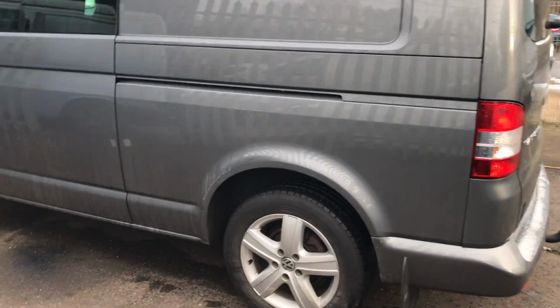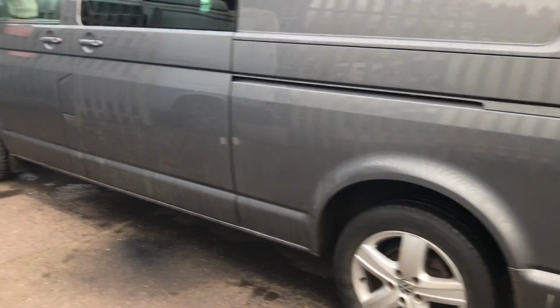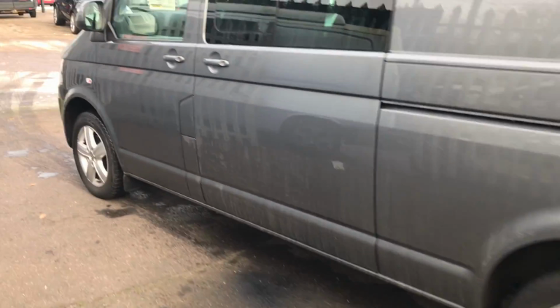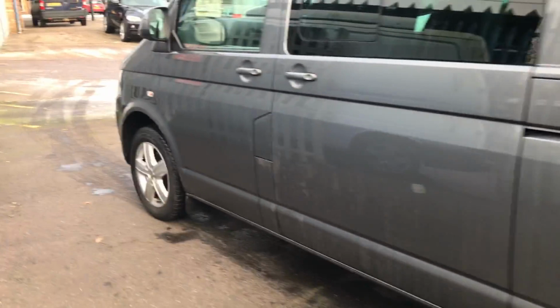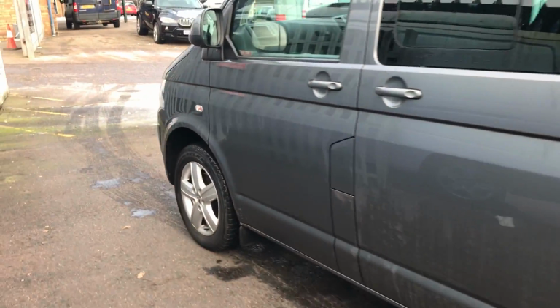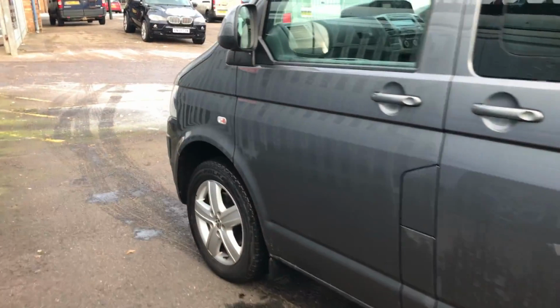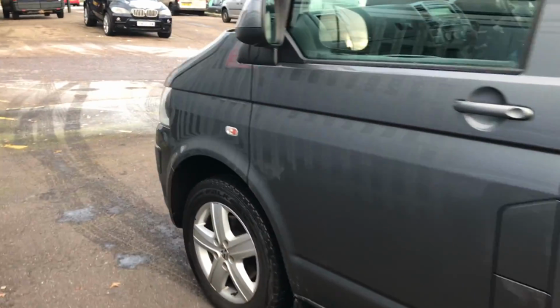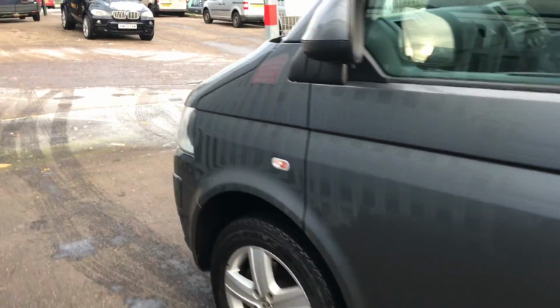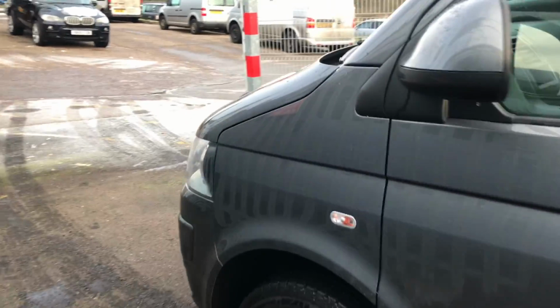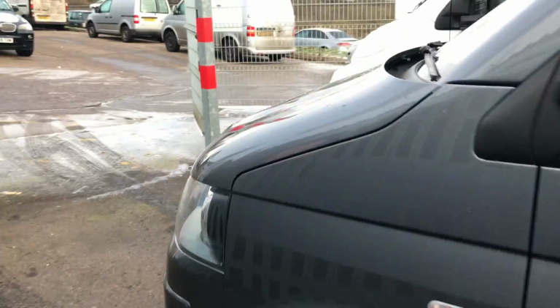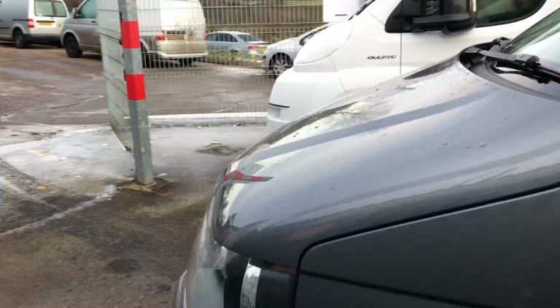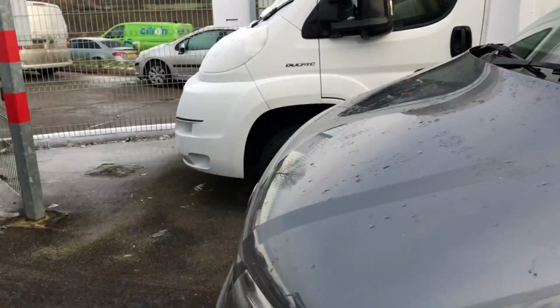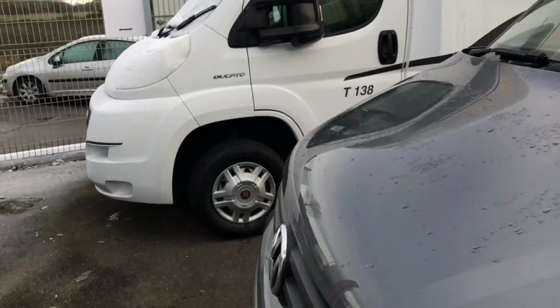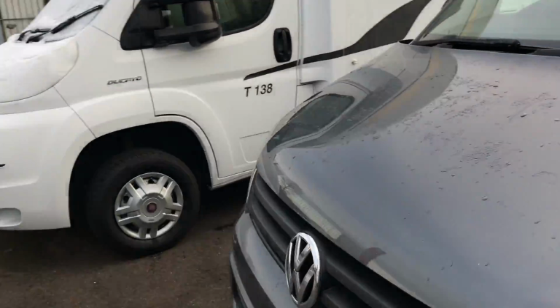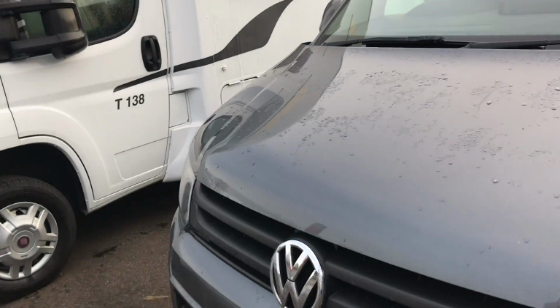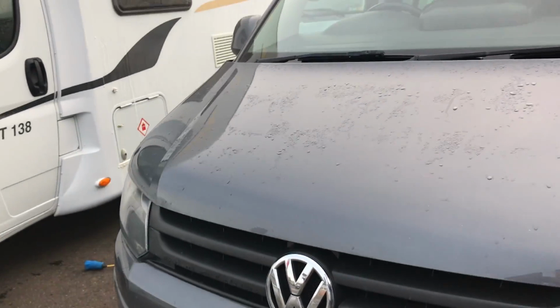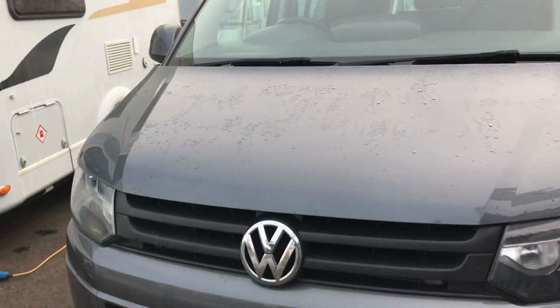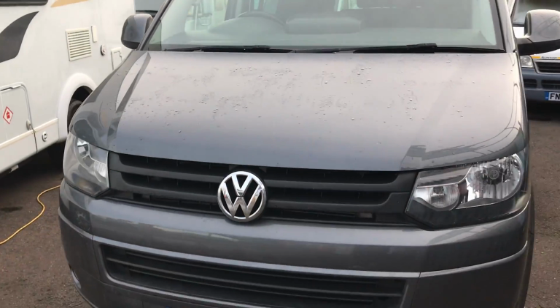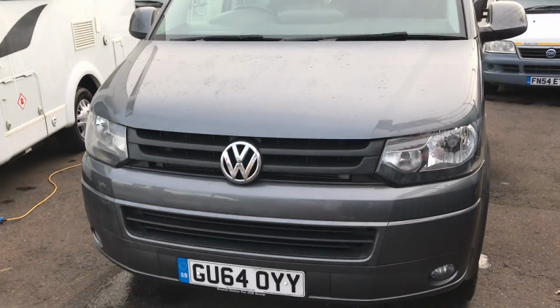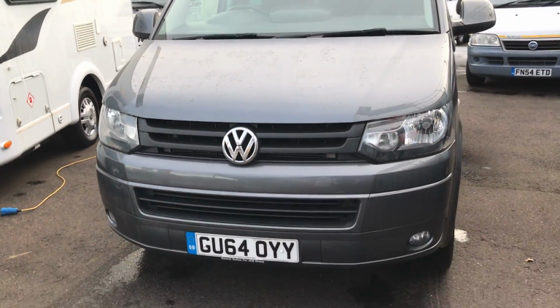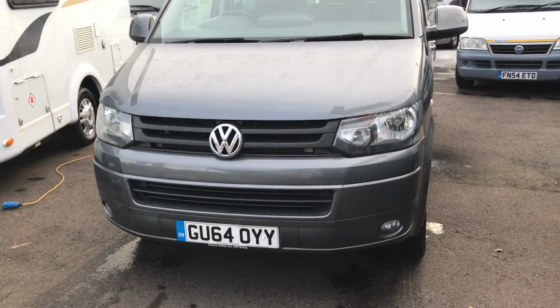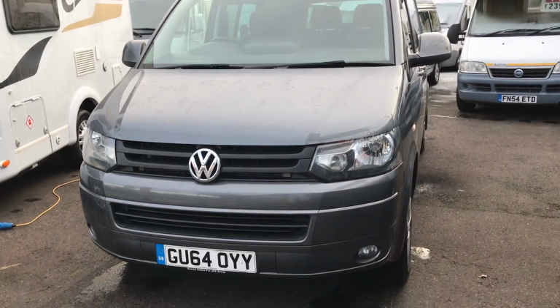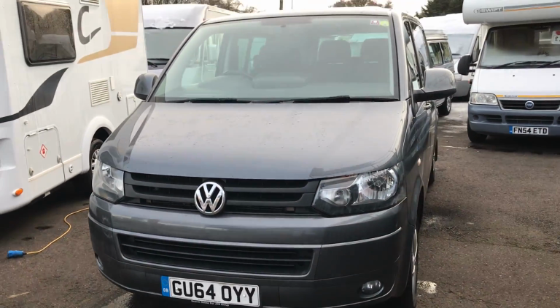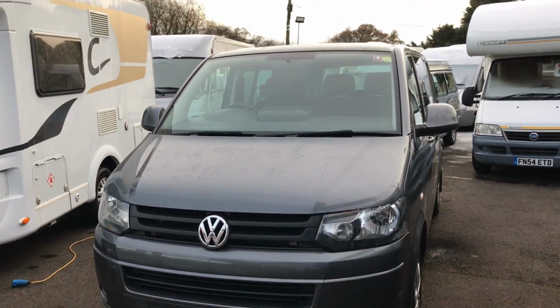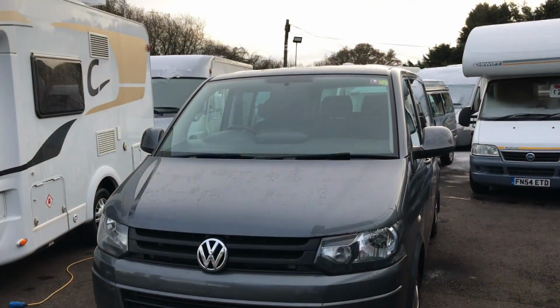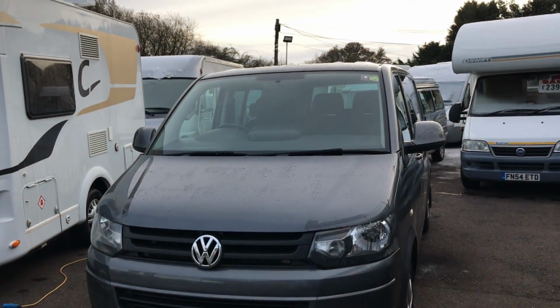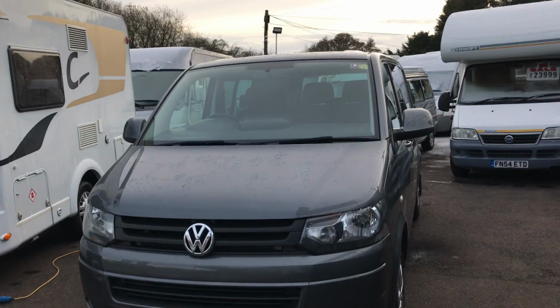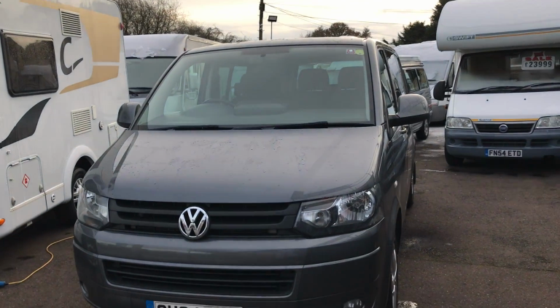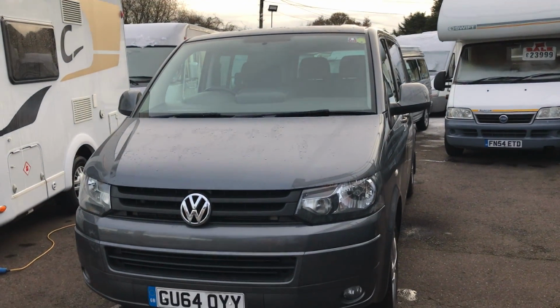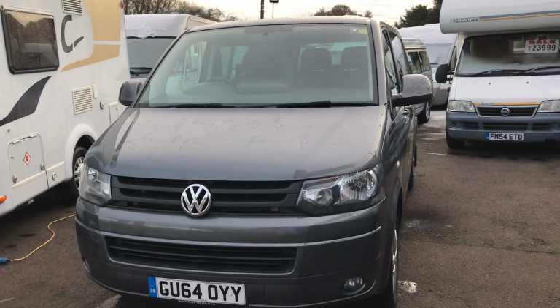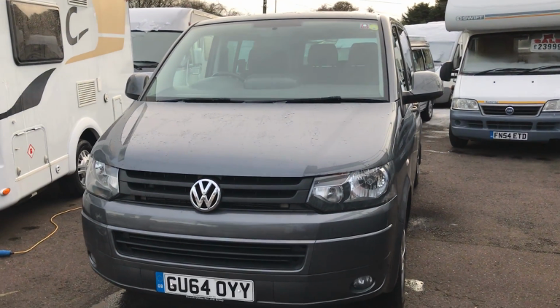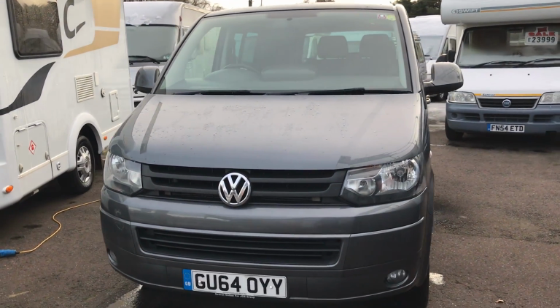These are such iconic vehicles by a very iconic brand, and across Europe and America these really are popular — and it's not hard to understand why.